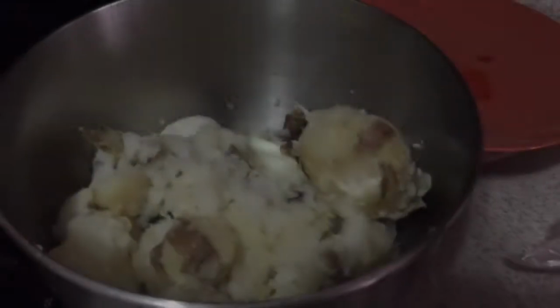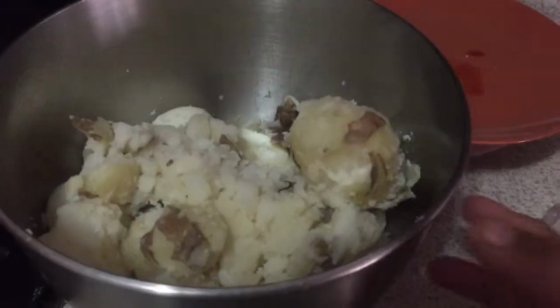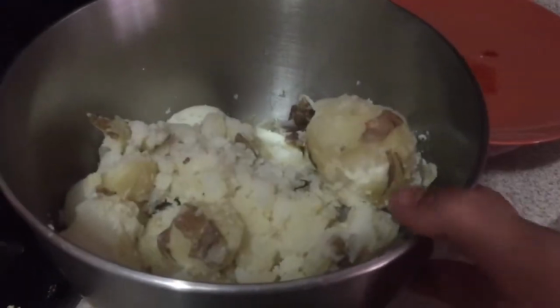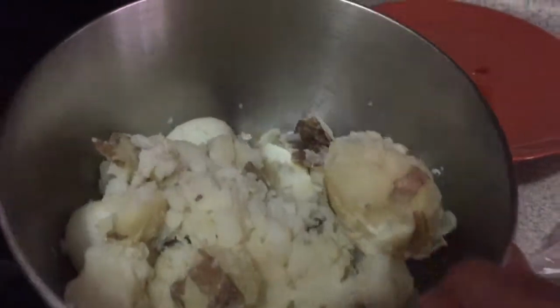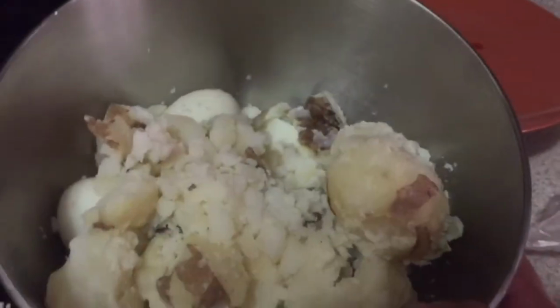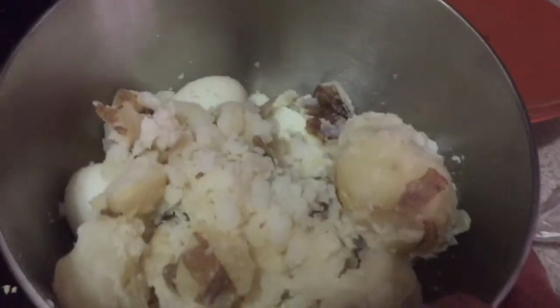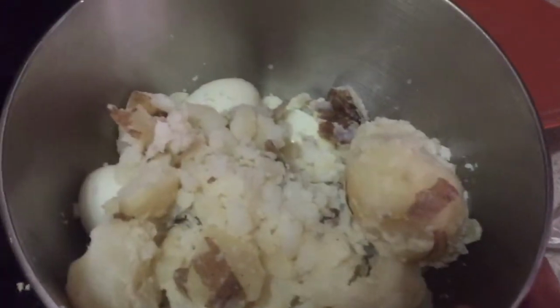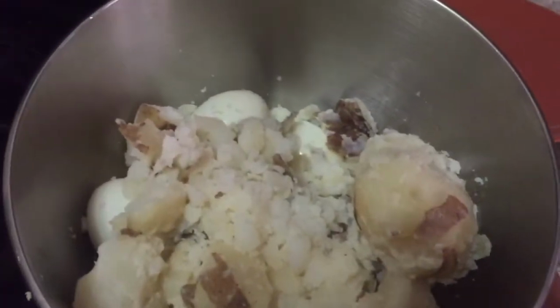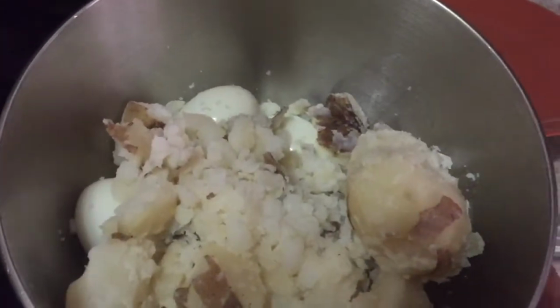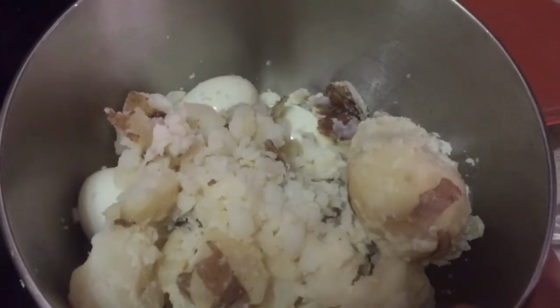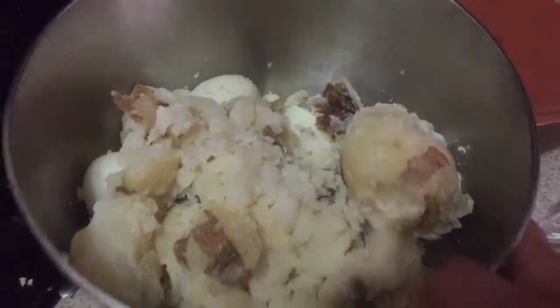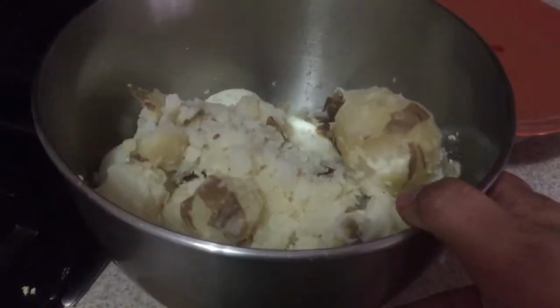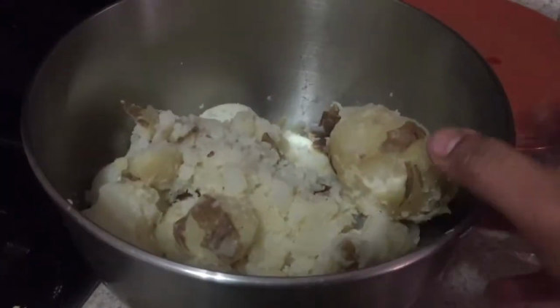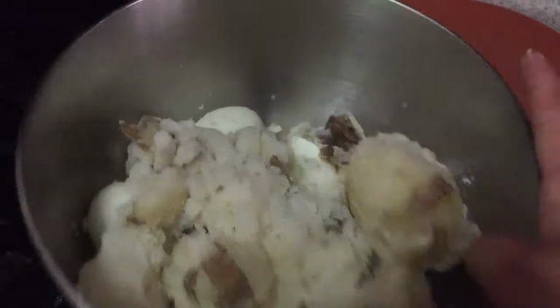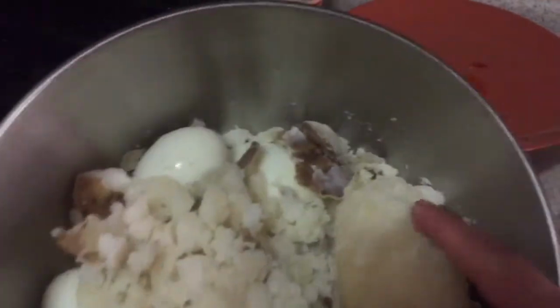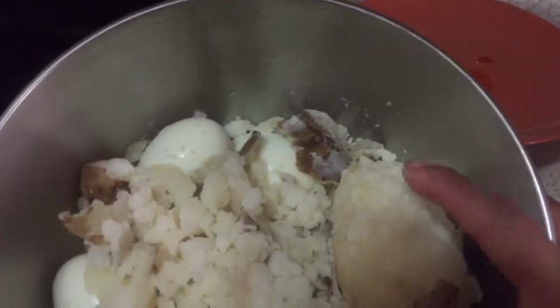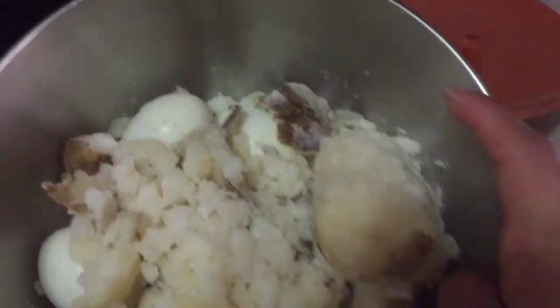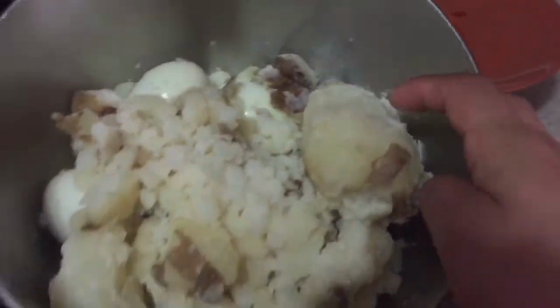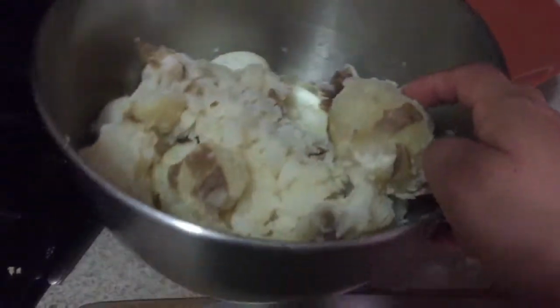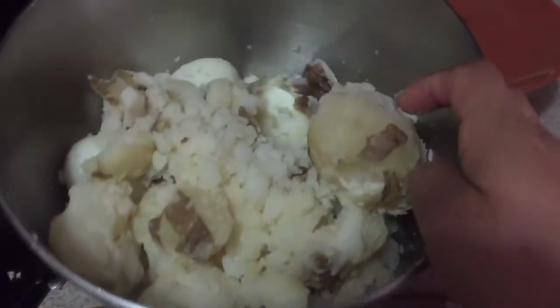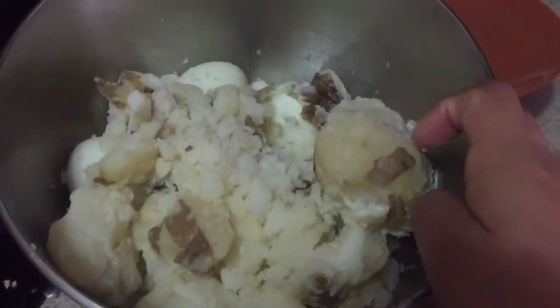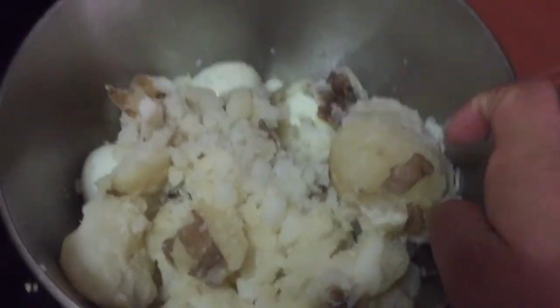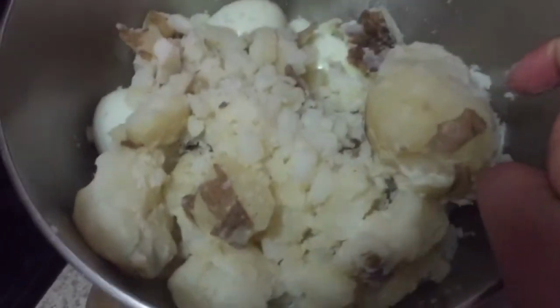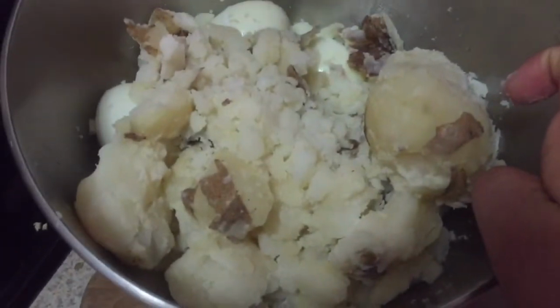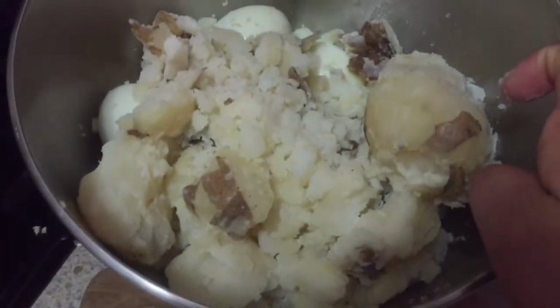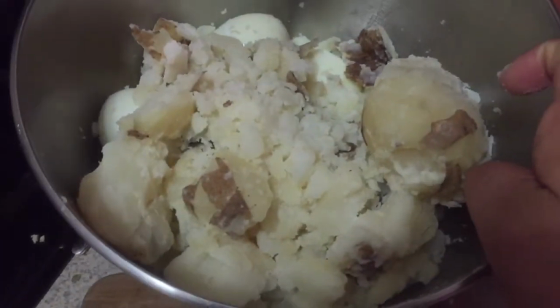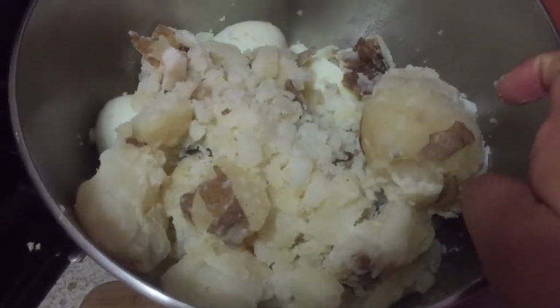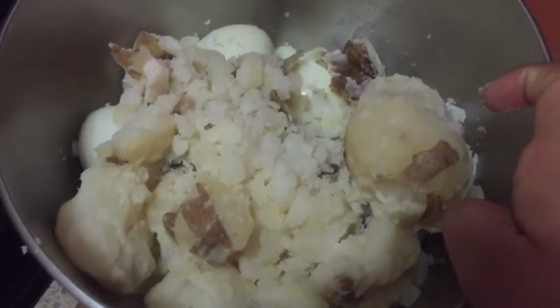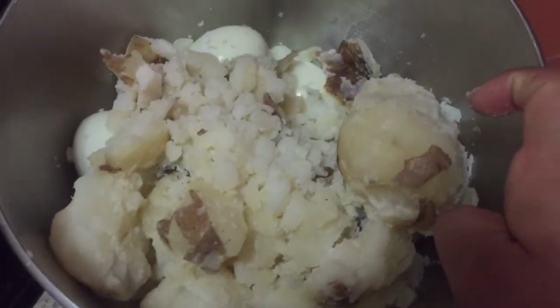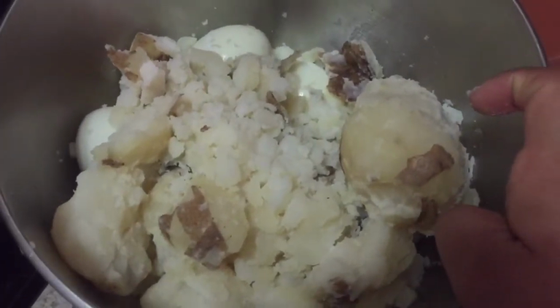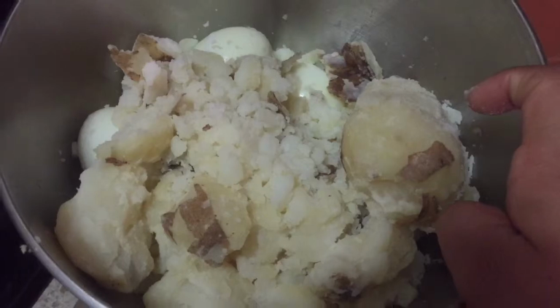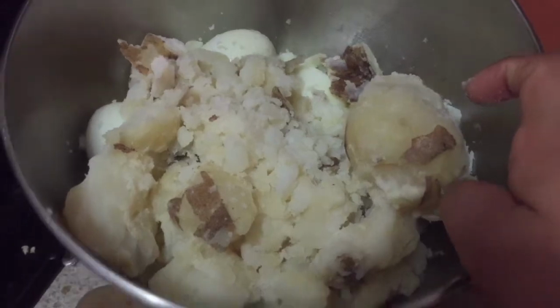I'm going to show you a quick way to make egg potato salad. I used five eggs and seven potatoes — they're Idaho potatoes.